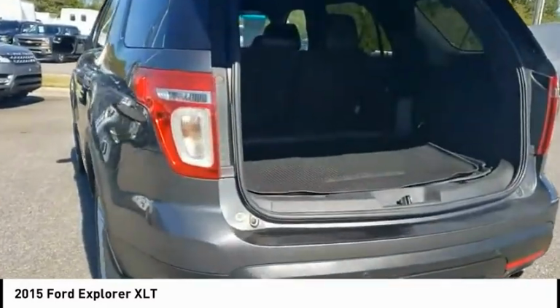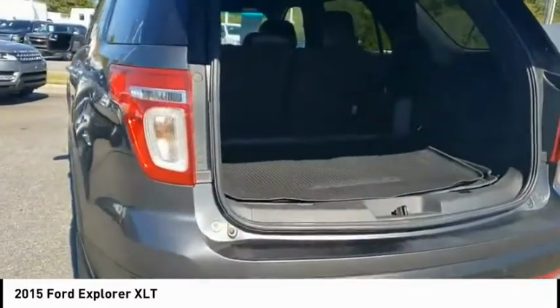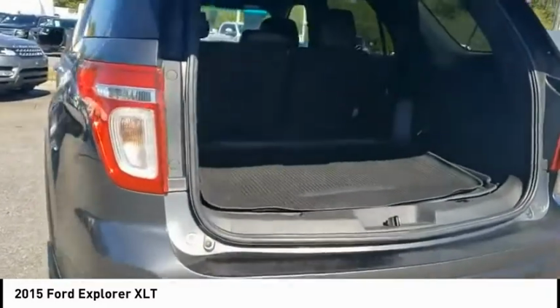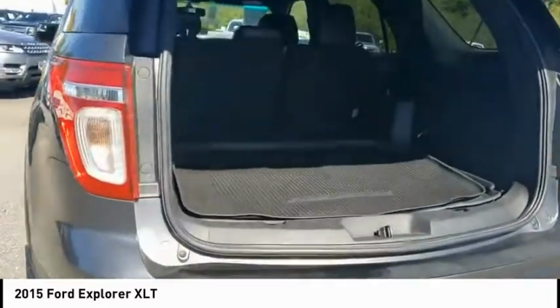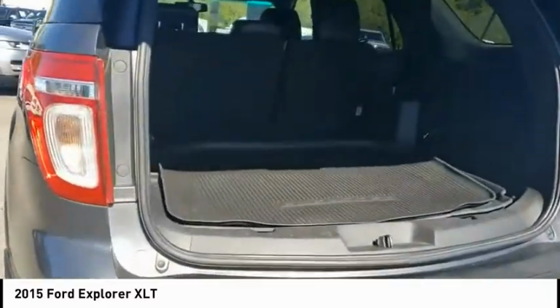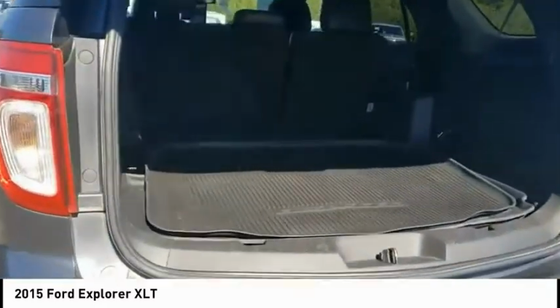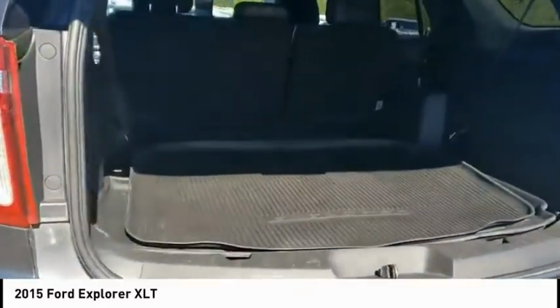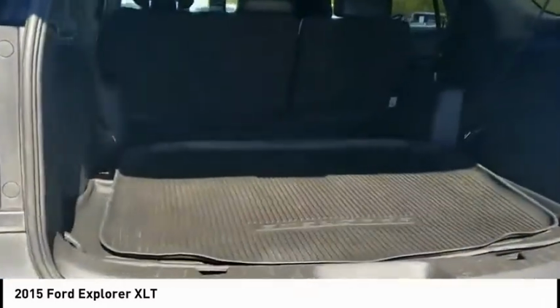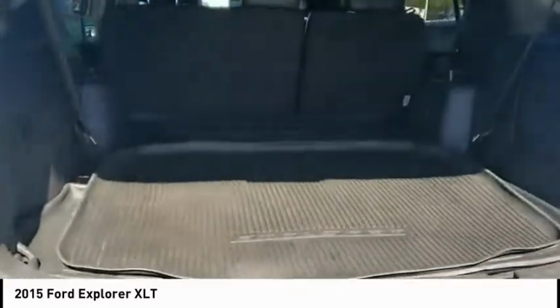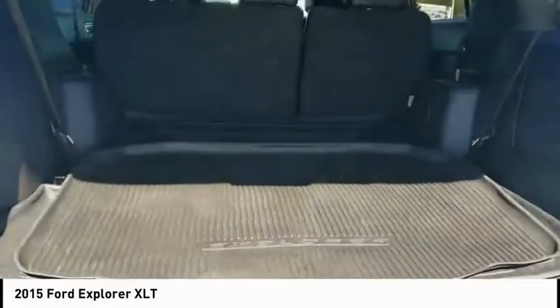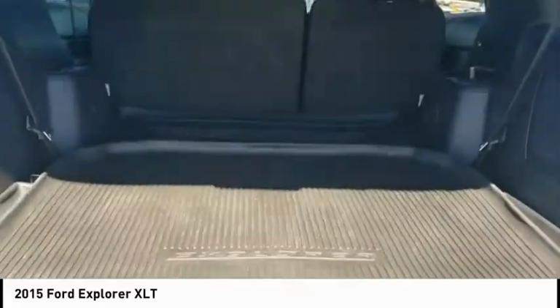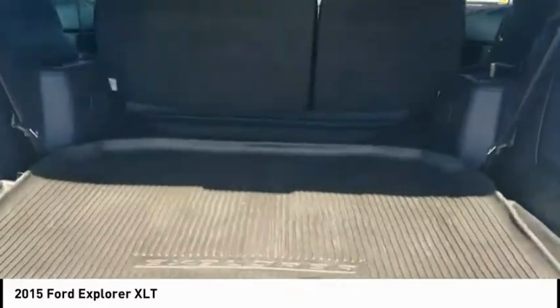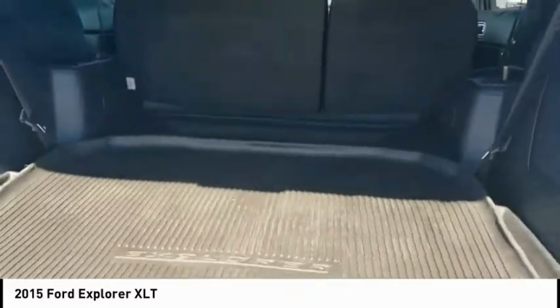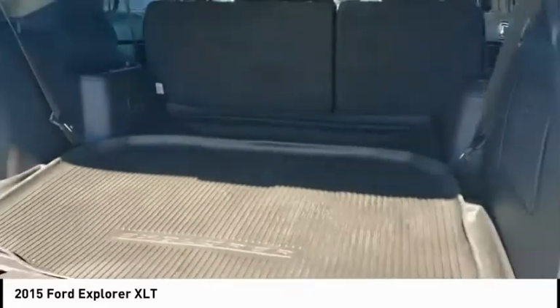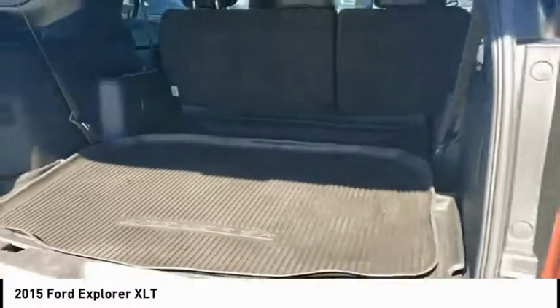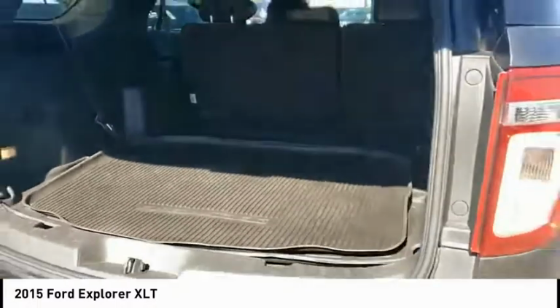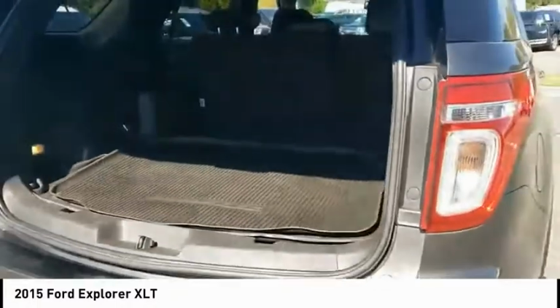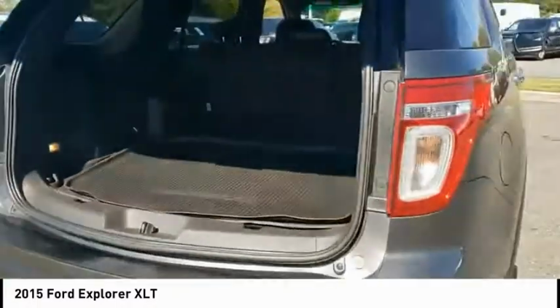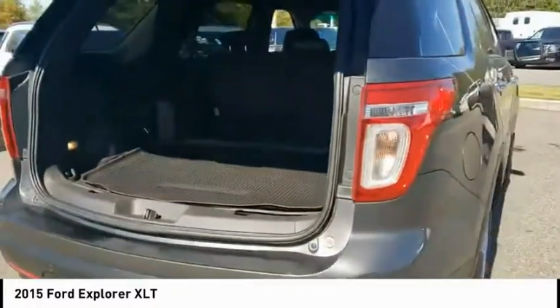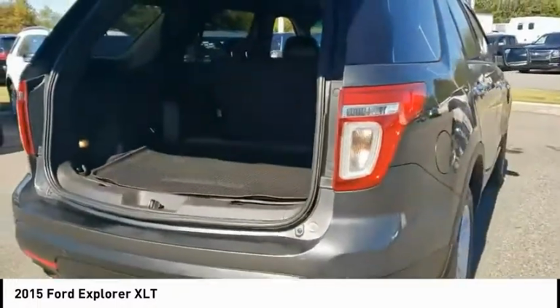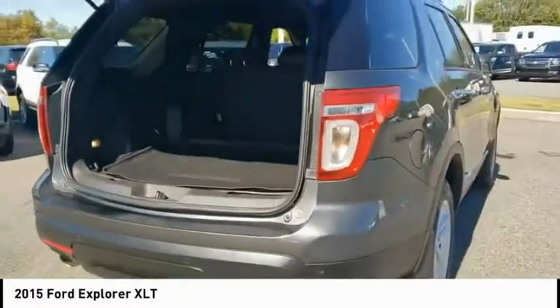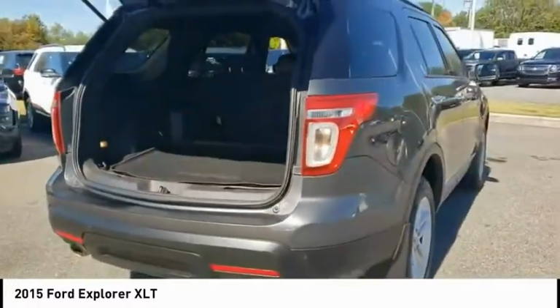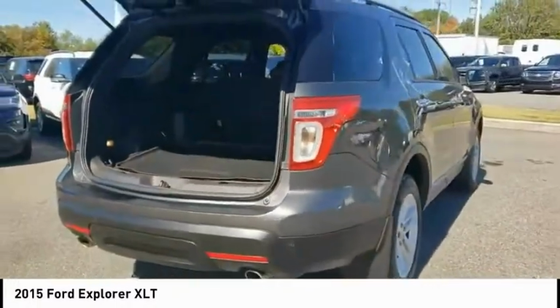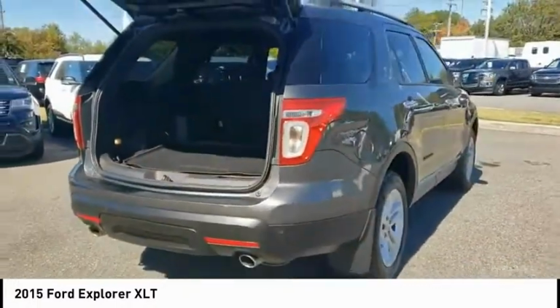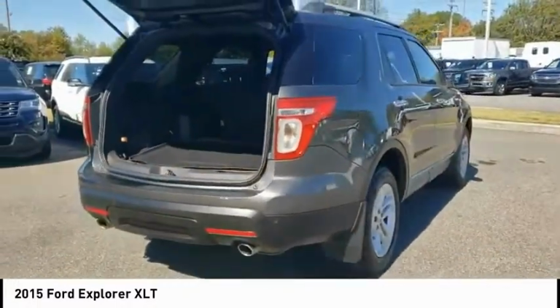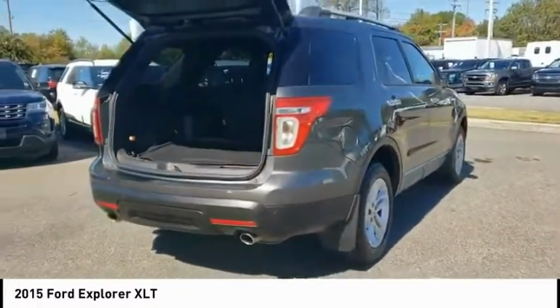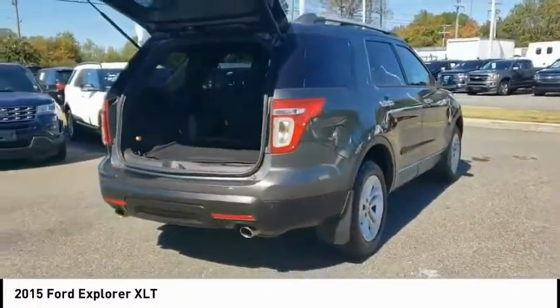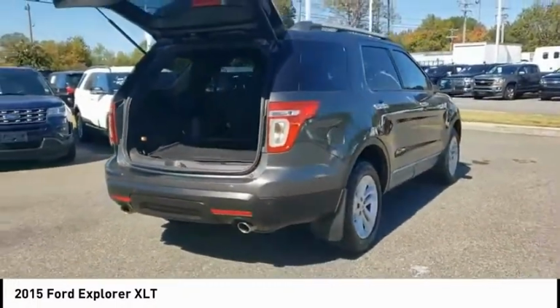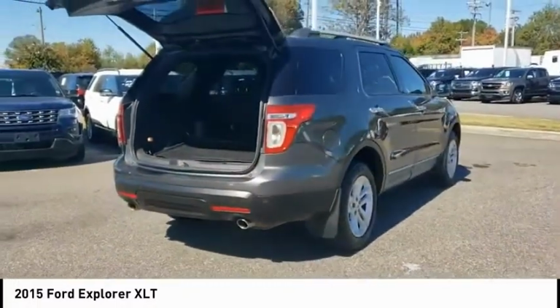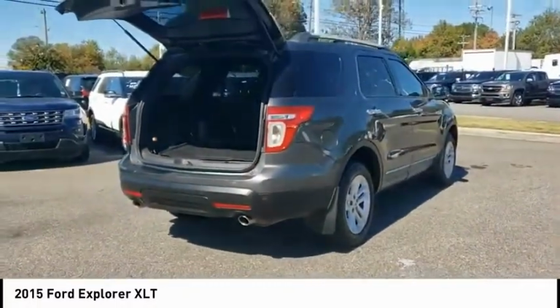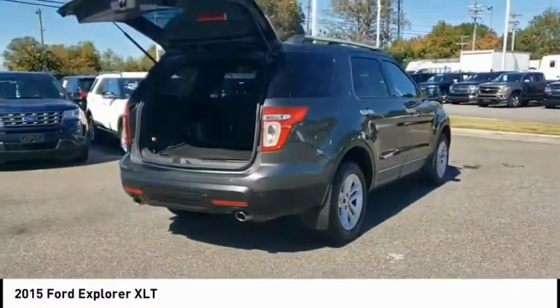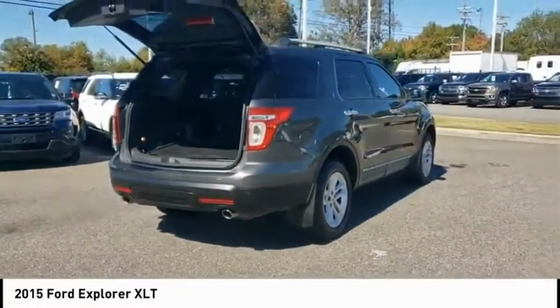Capless Fuel Filler System. If affordable style and reliability are what you're looking for, this vehicle couldn't be more perfect. Drive it today.